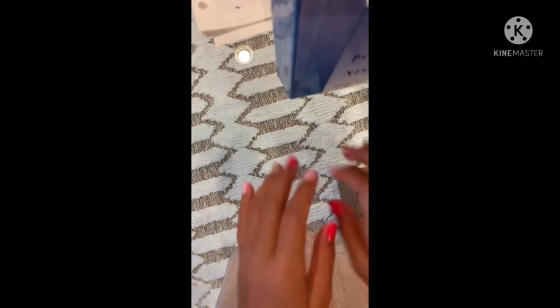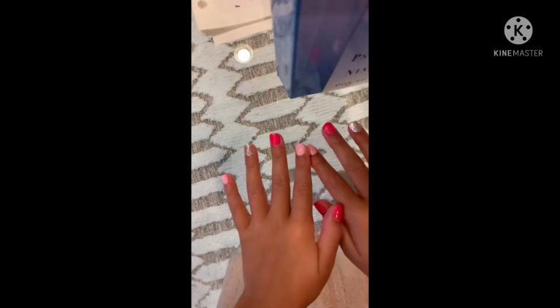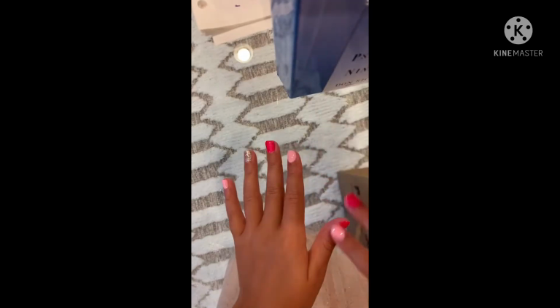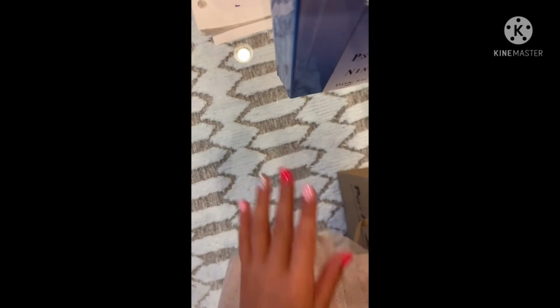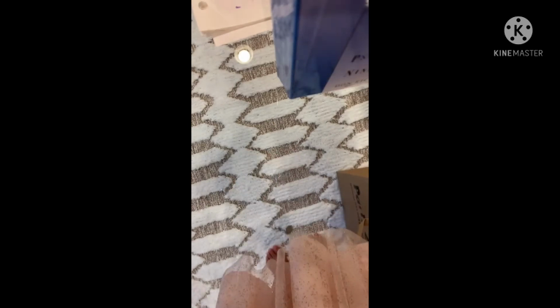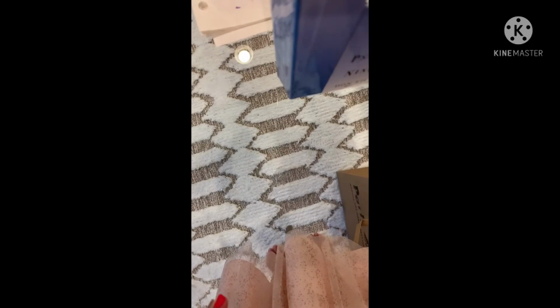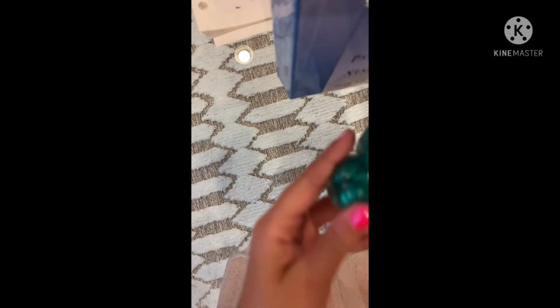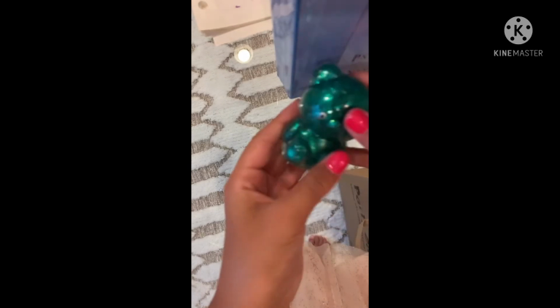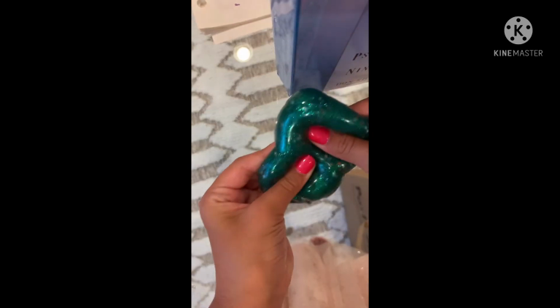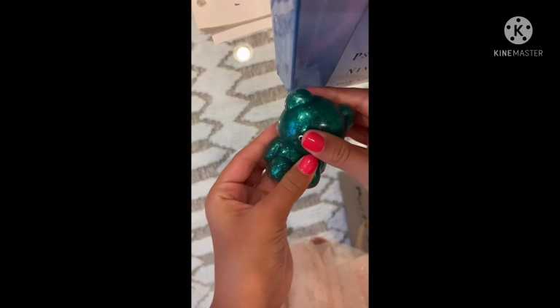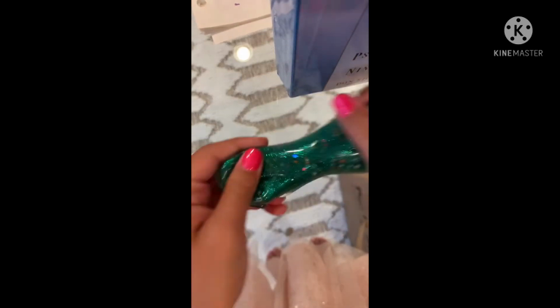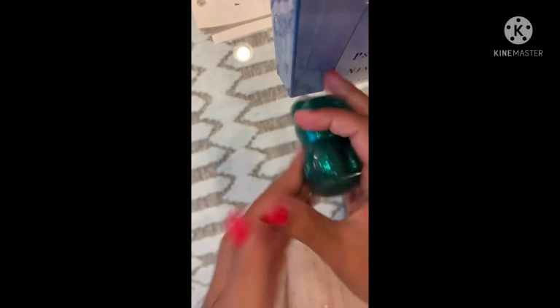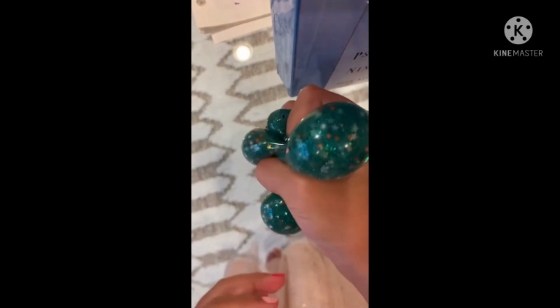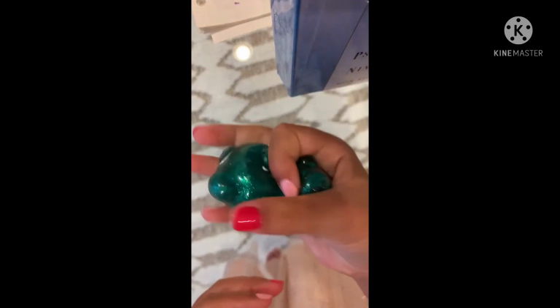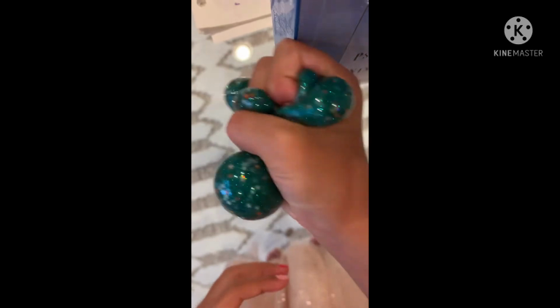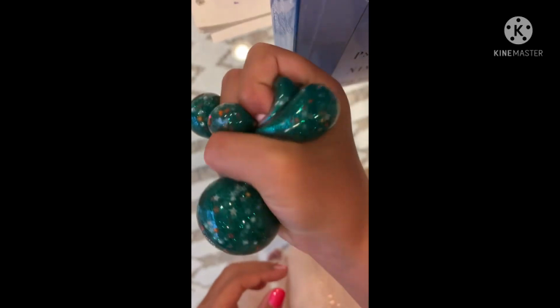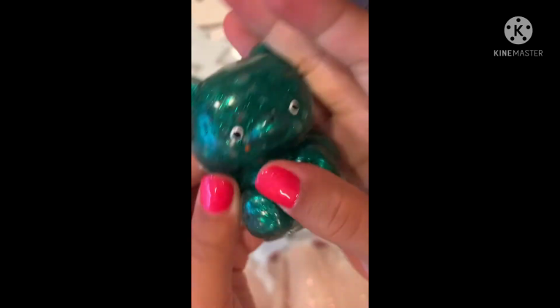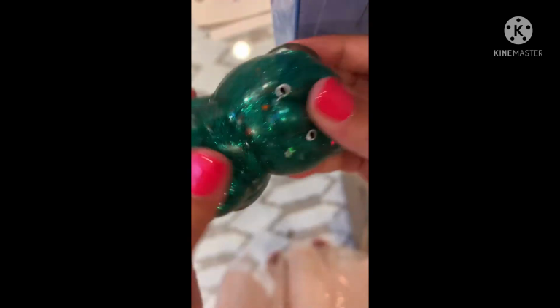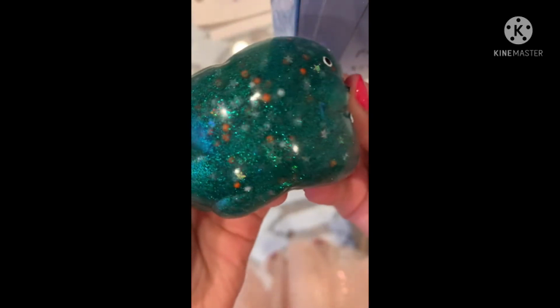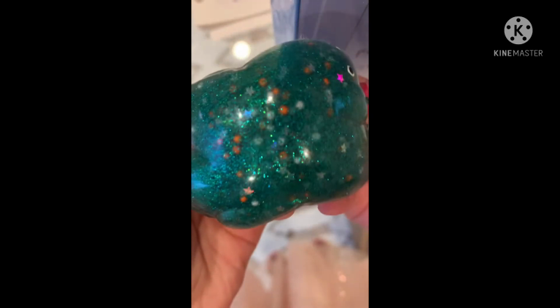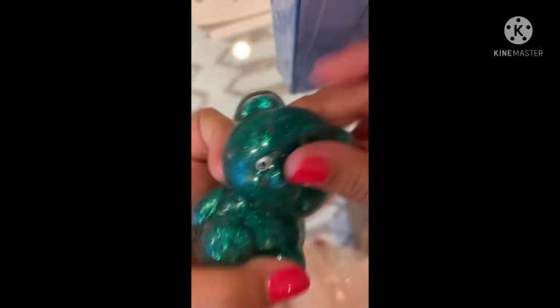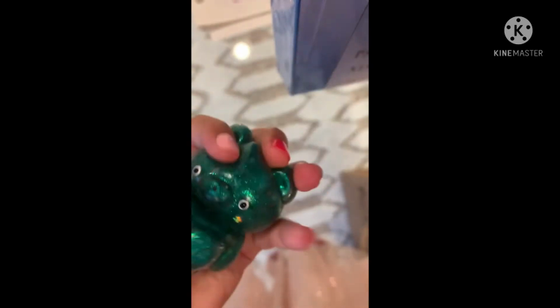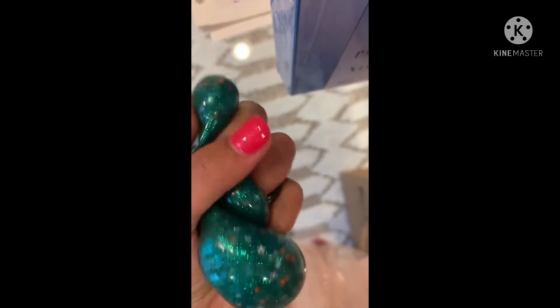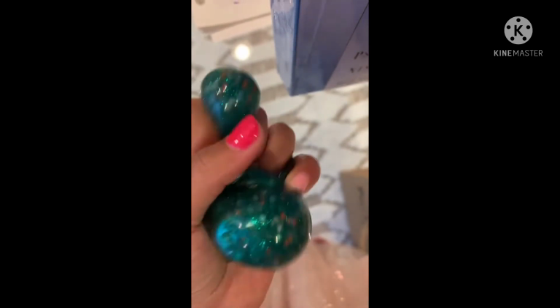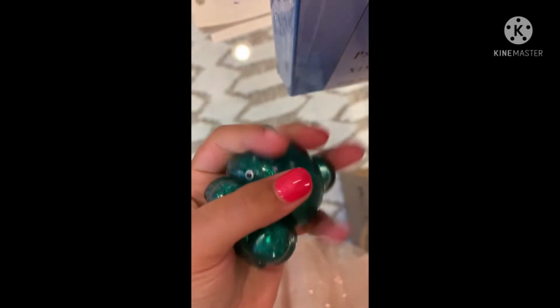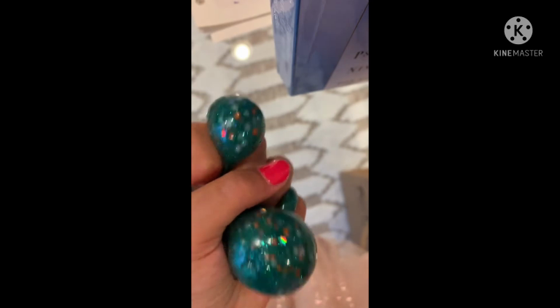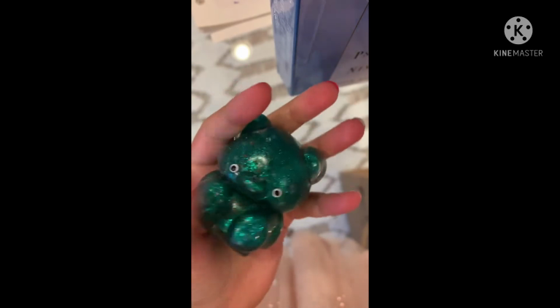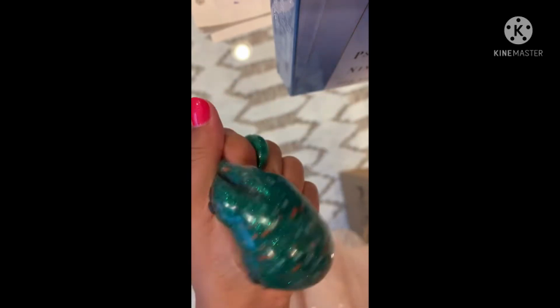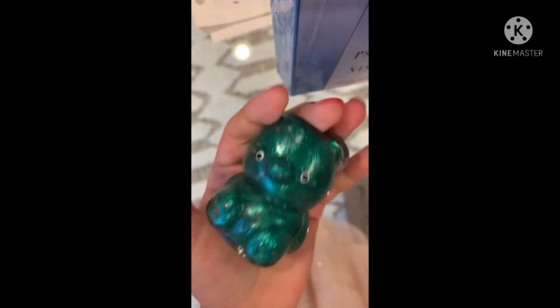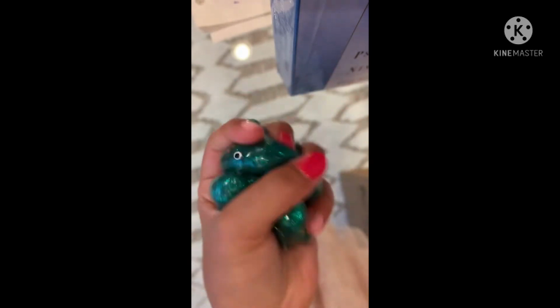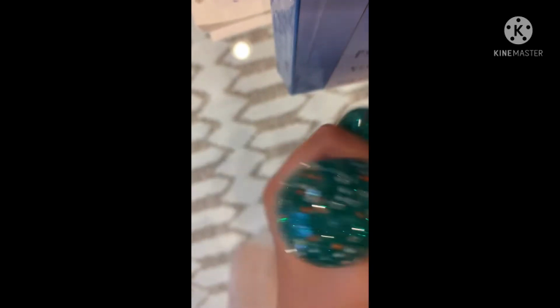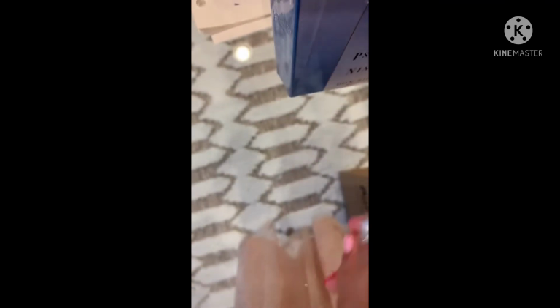Party City fidget haul! First I got this stretchy gummy bear — it's squishy, so pretty, and I love it so much. I also really love the colors. I'm going to give it an 8.5 out of 10.